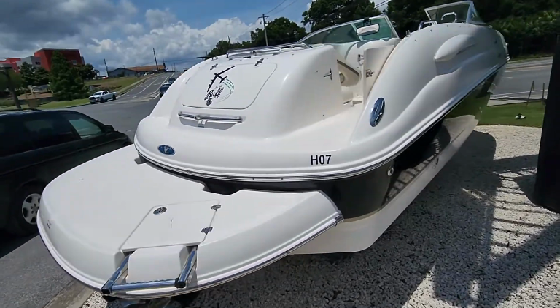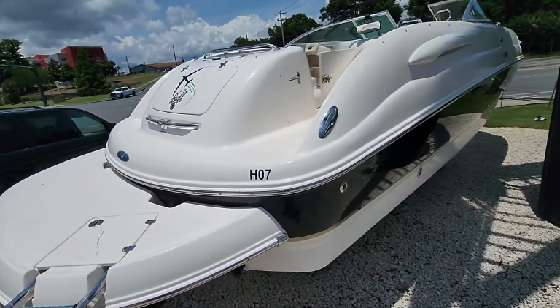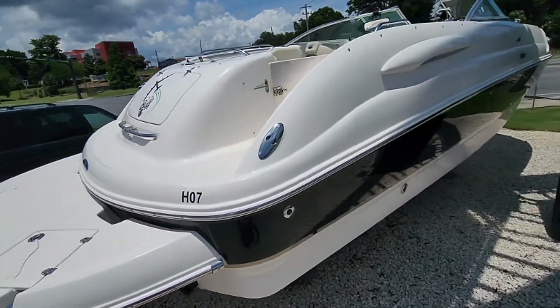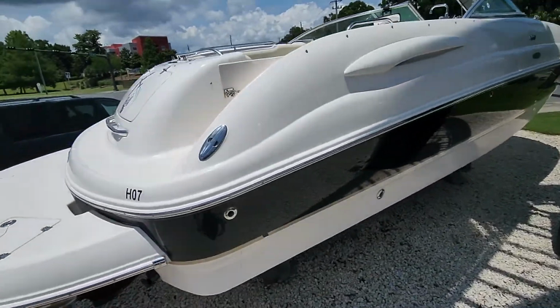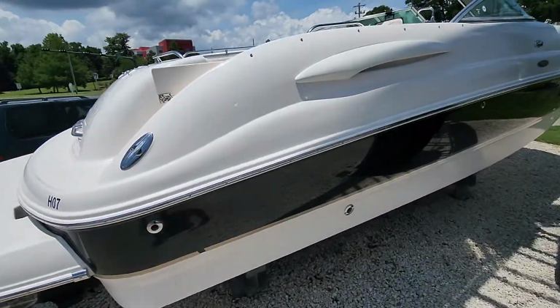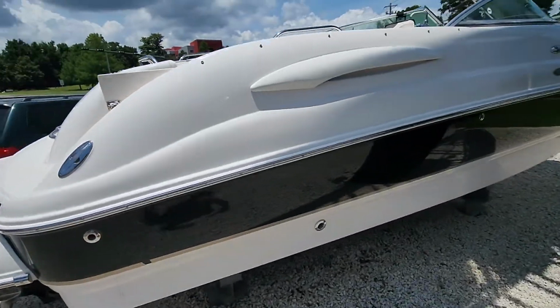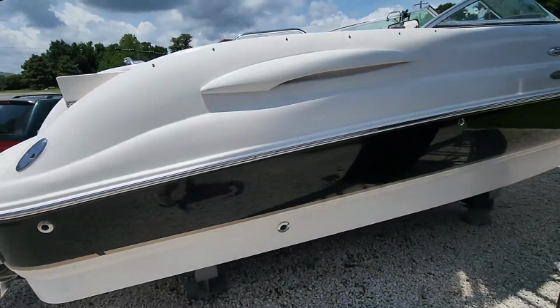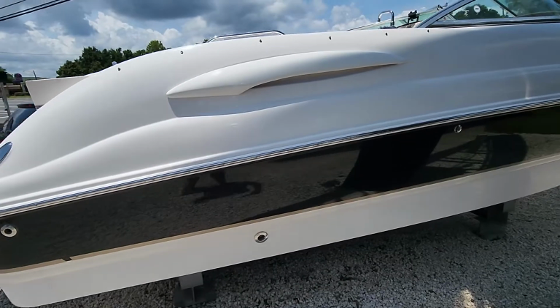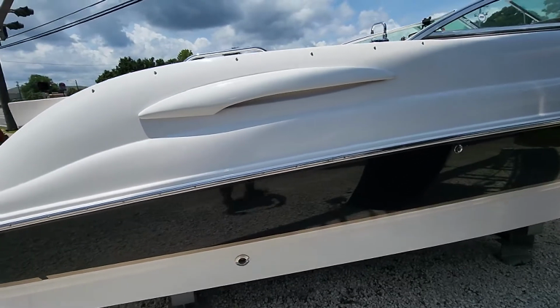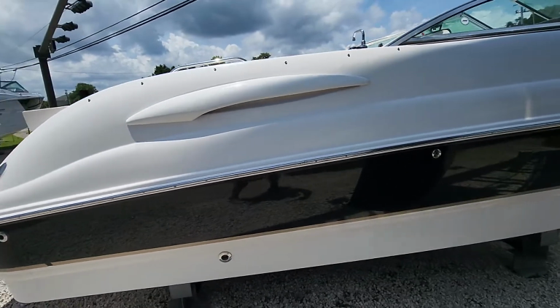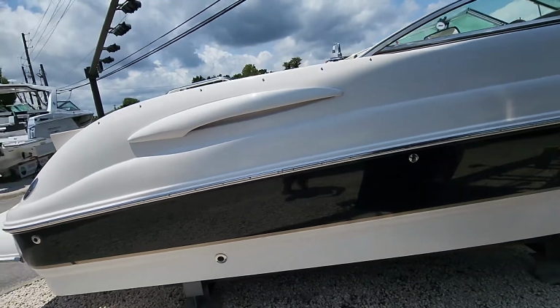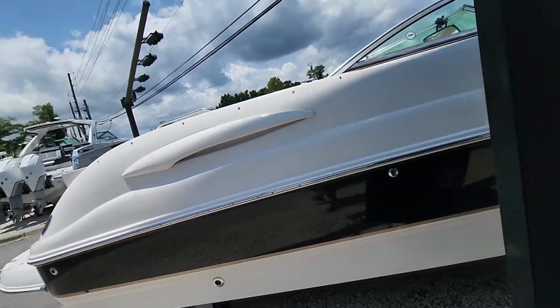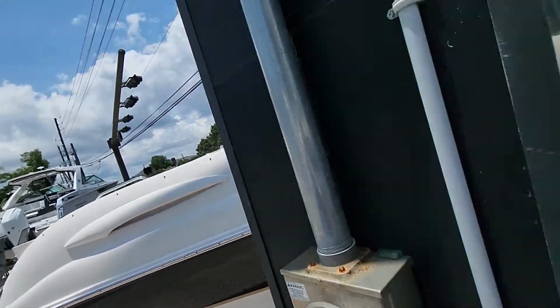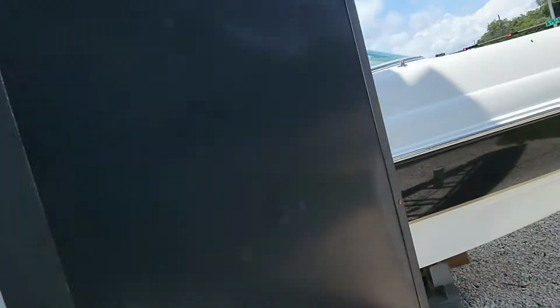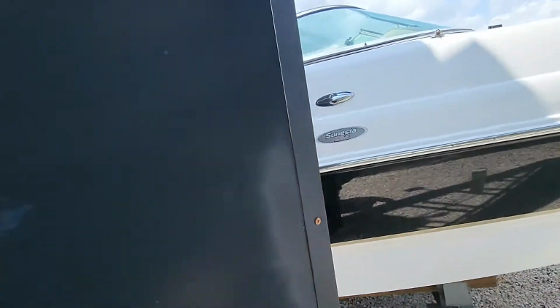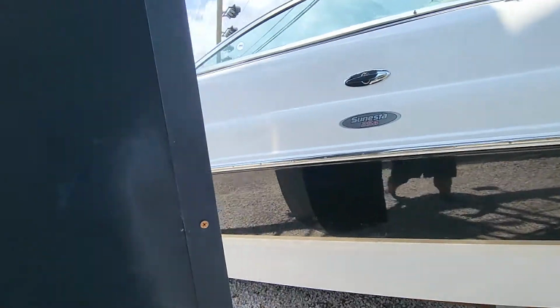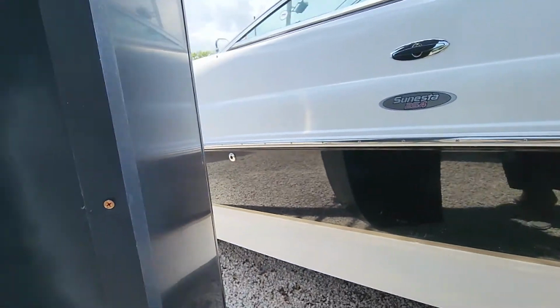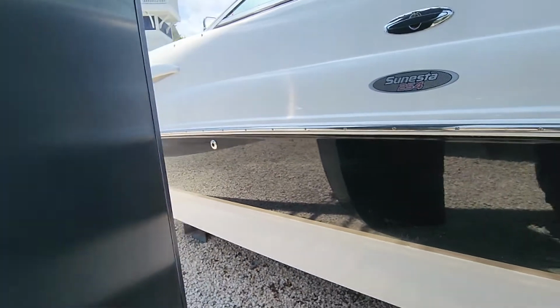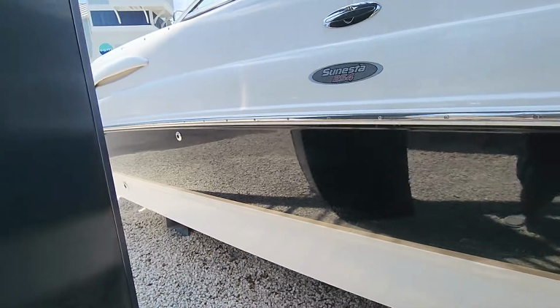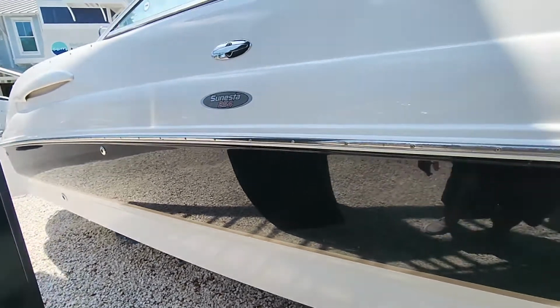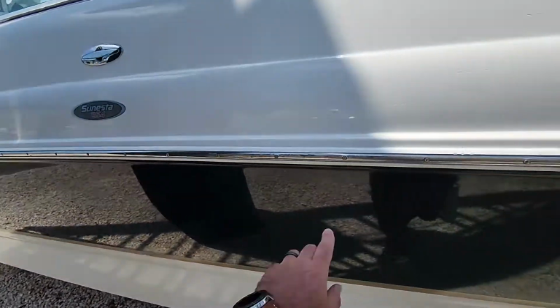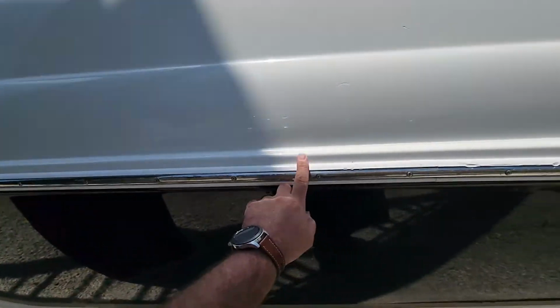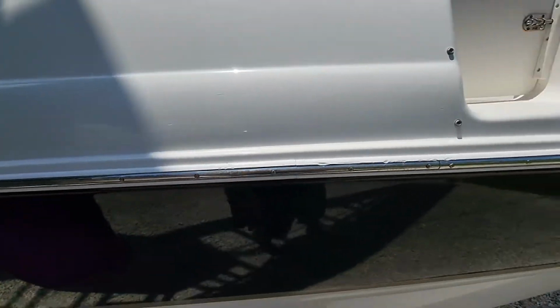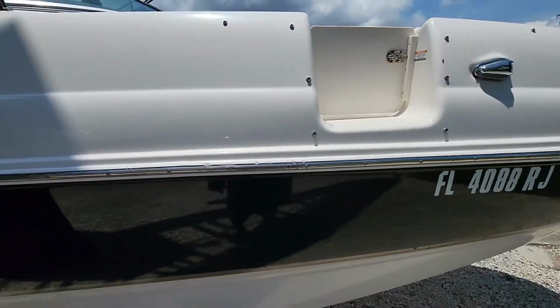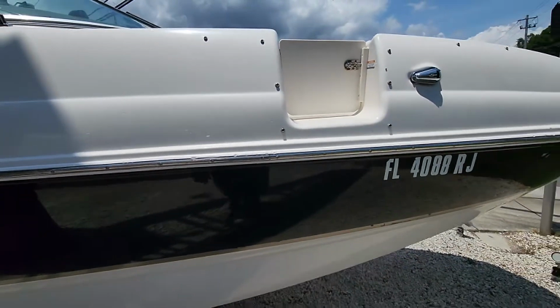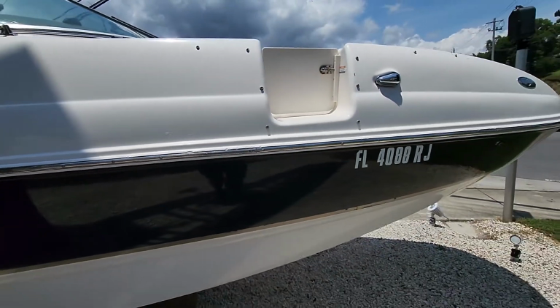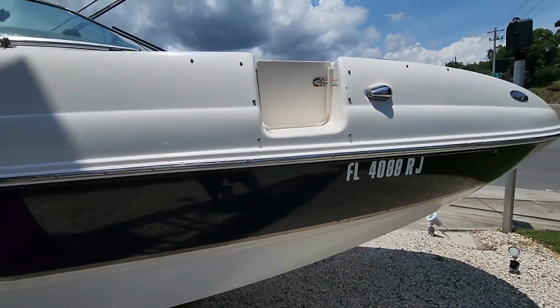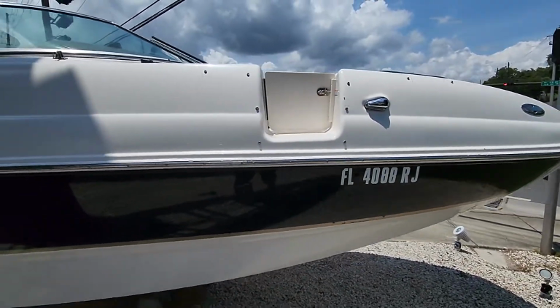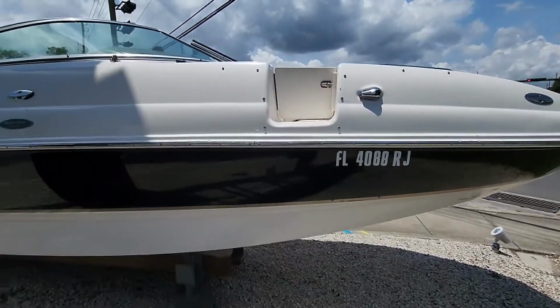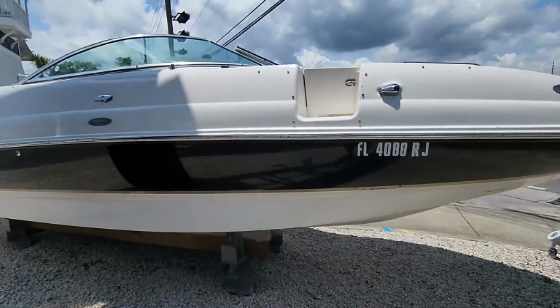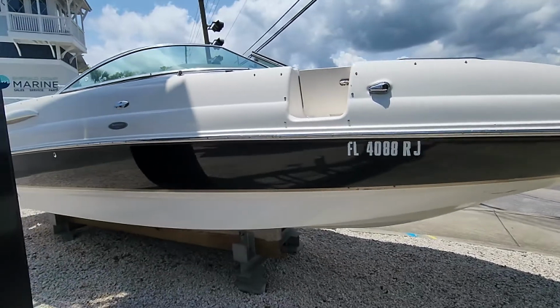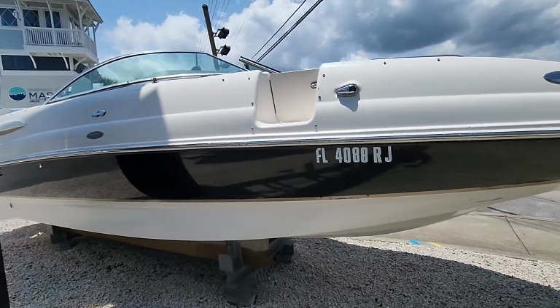The boat is in great shape for its age, not without wear and tear. Every boat's going to have a little bit of dock rash. You can see little spots from the dock and stuff like that, which is good because you don't have to worry when you tap the dock.